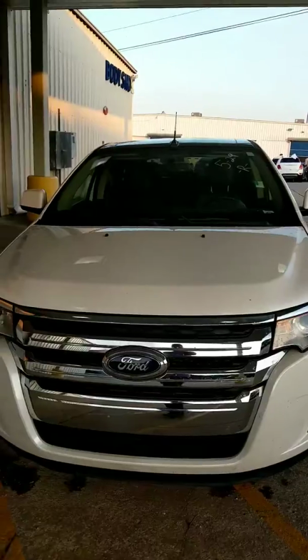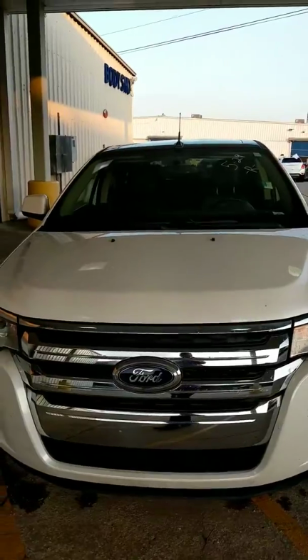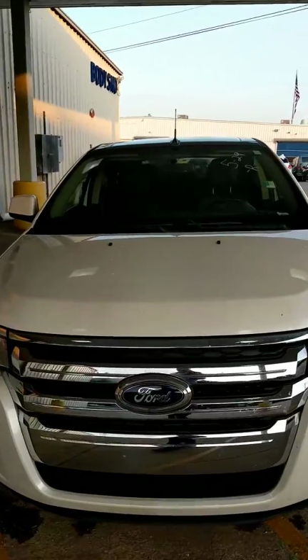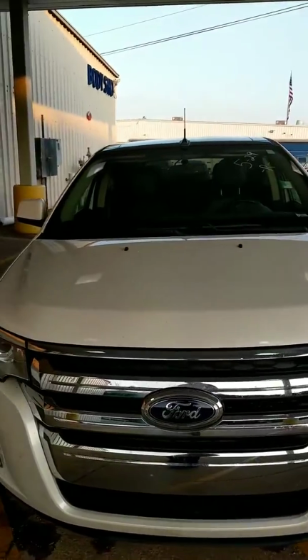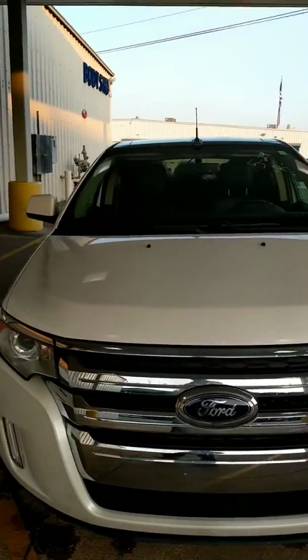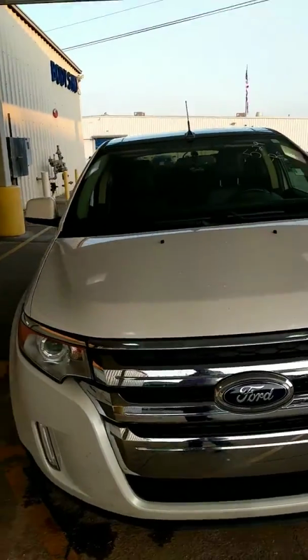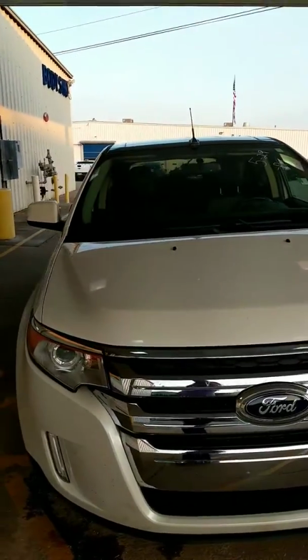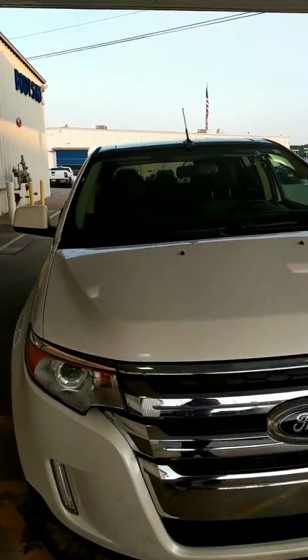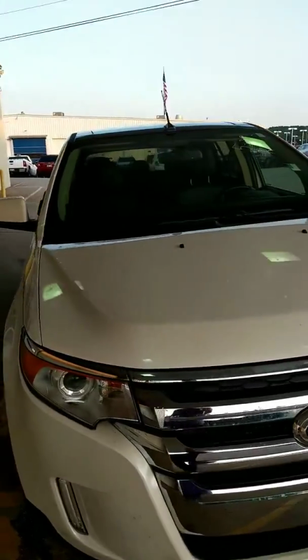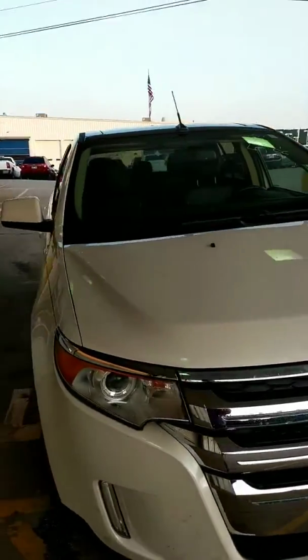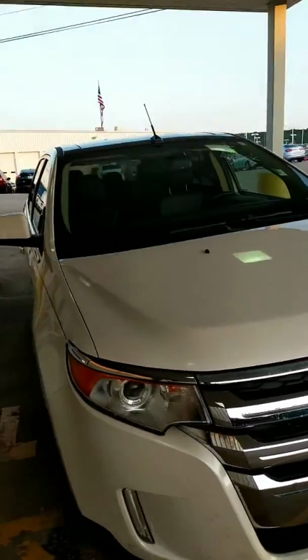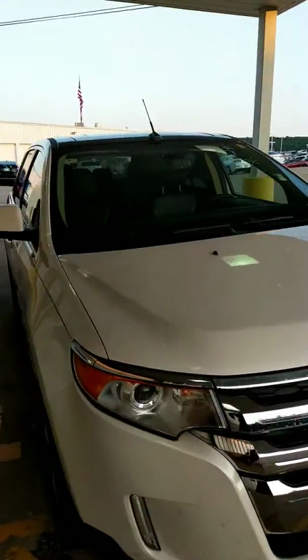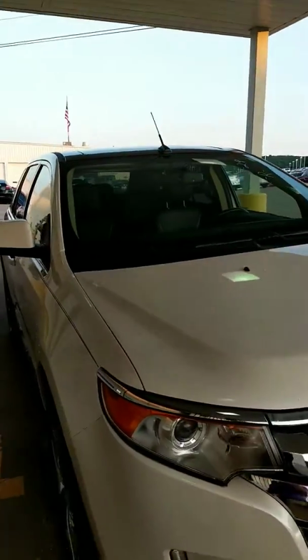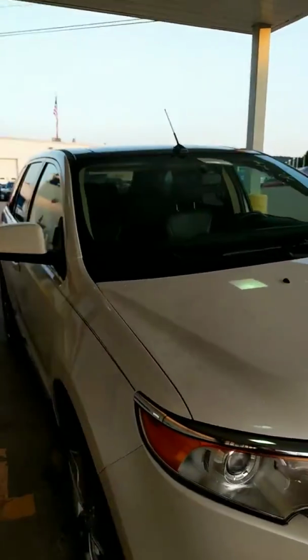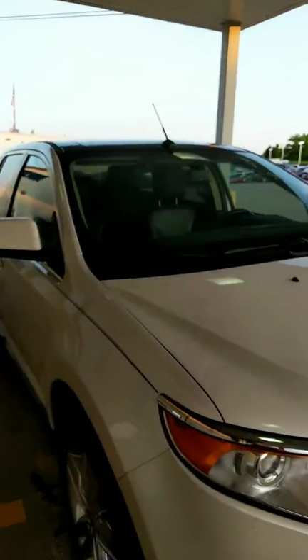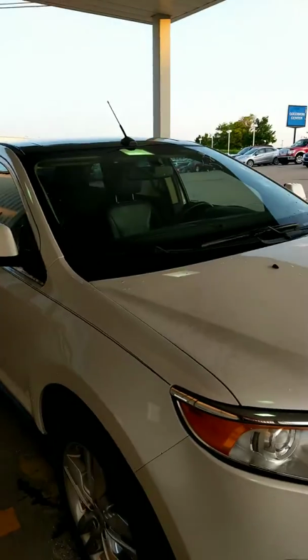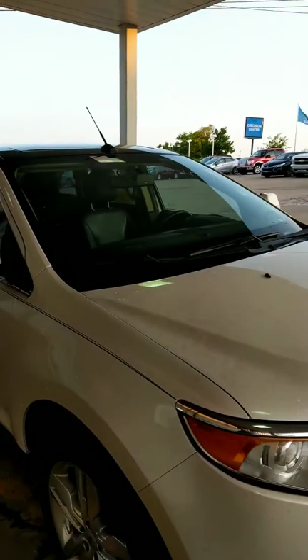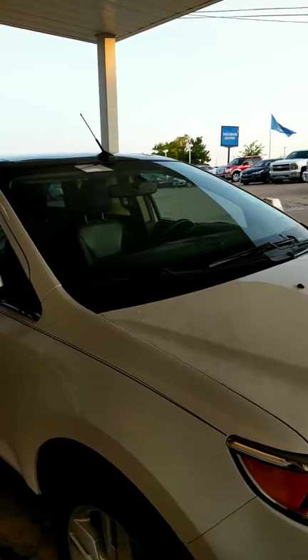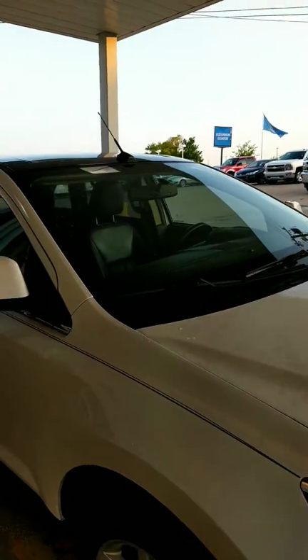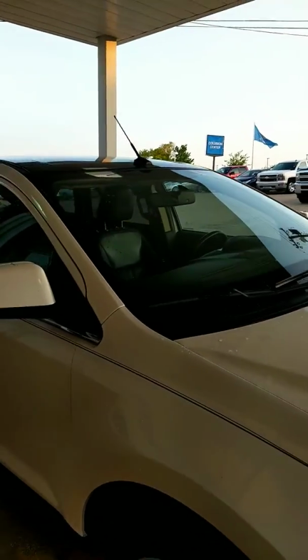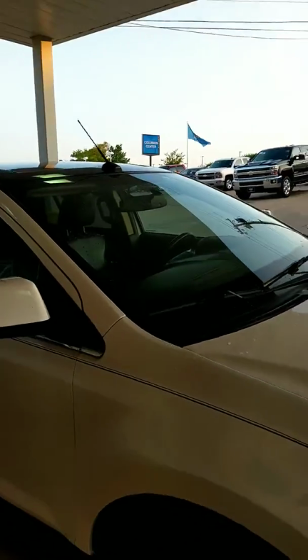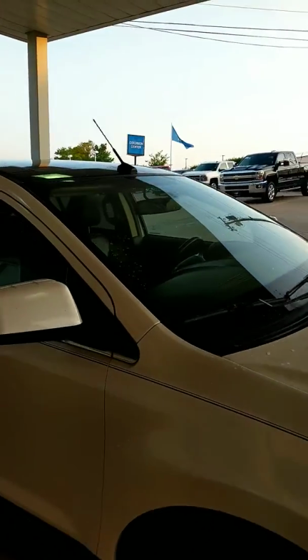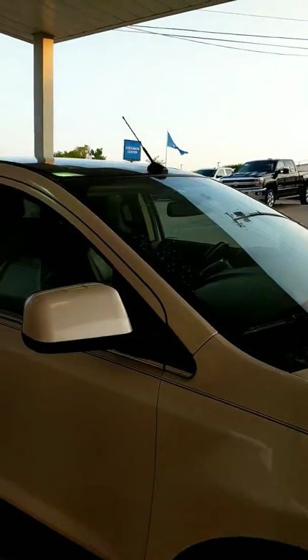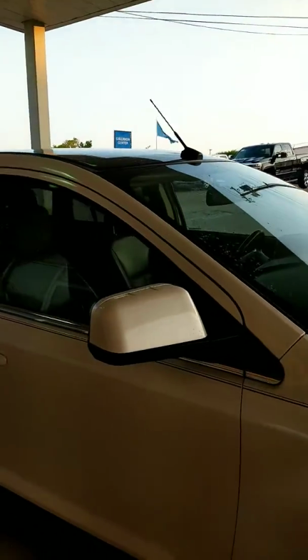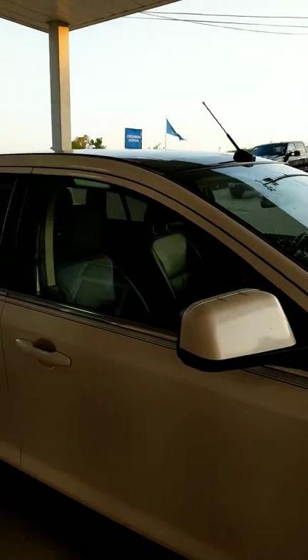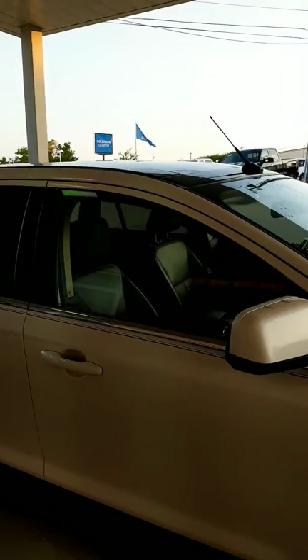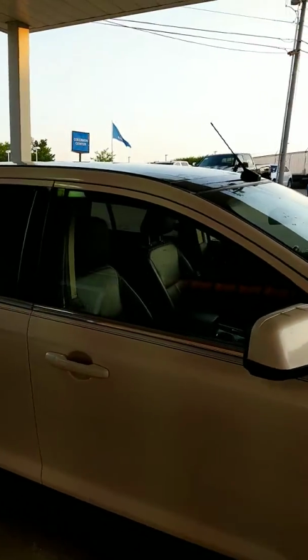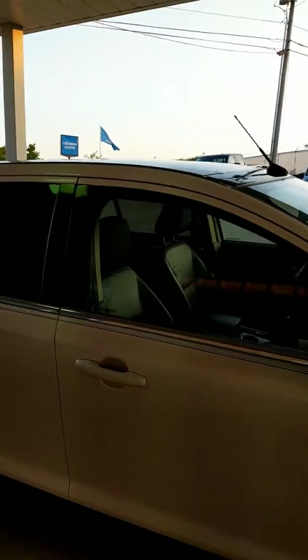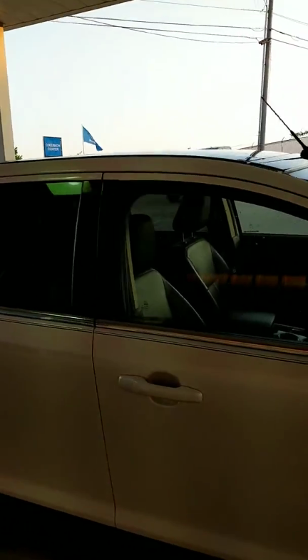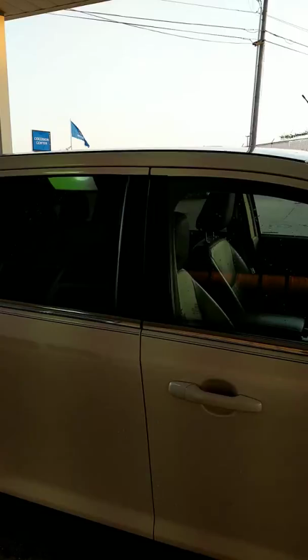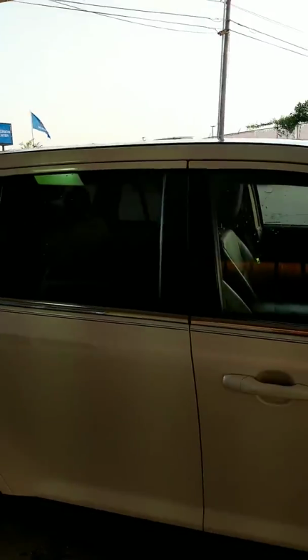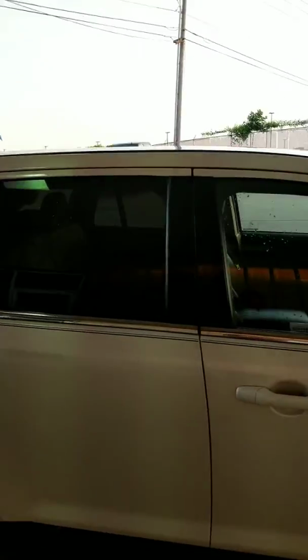Hey Kyle, Vance Scott here from Jim Glover Chevrolet, Tulsa, Oklahoma. Just want to bring you a quick video walk around of the 2011 Ford Edge that you're inquiring about.